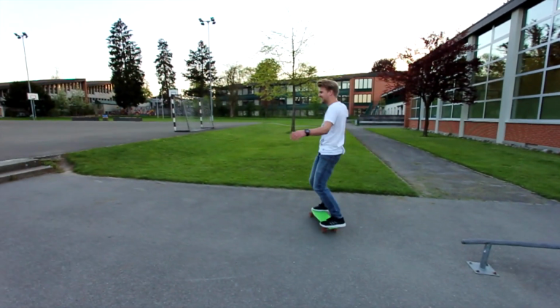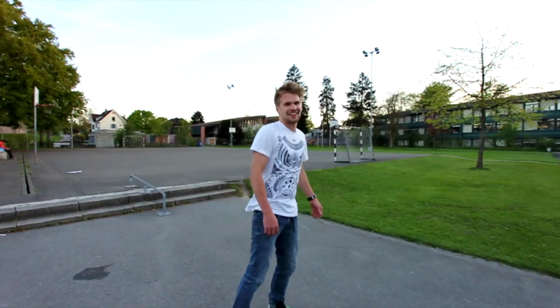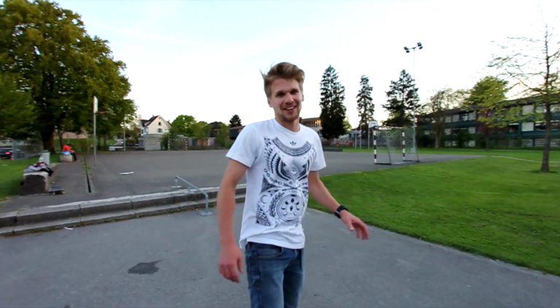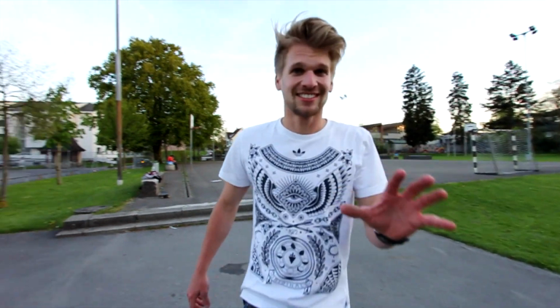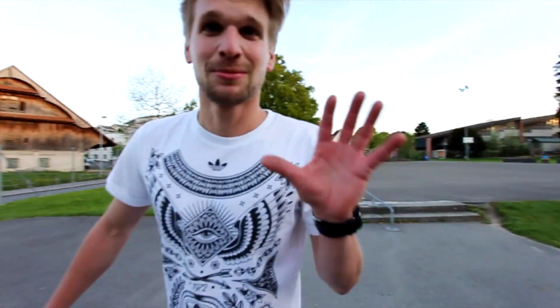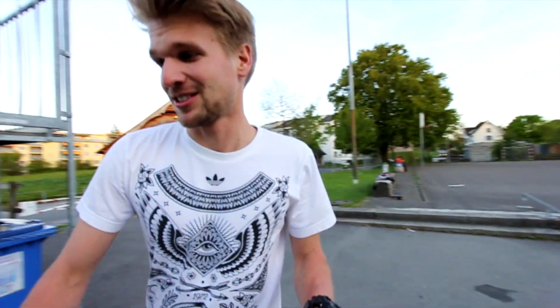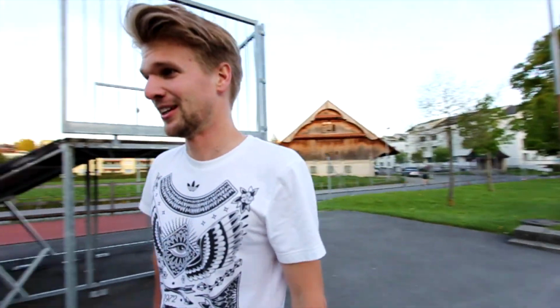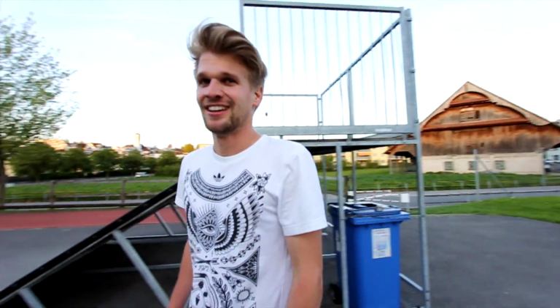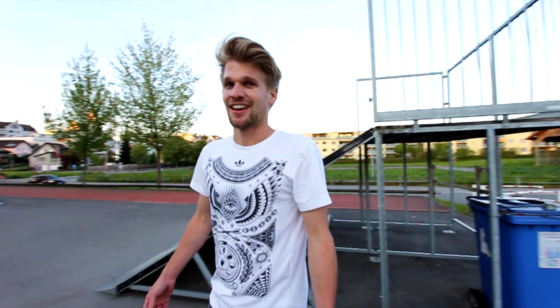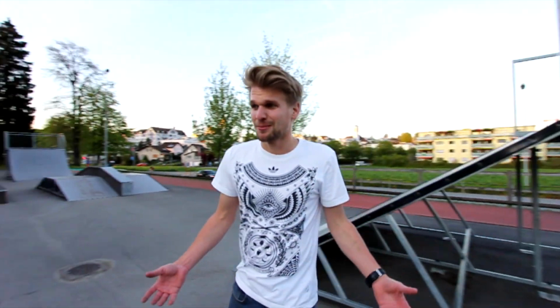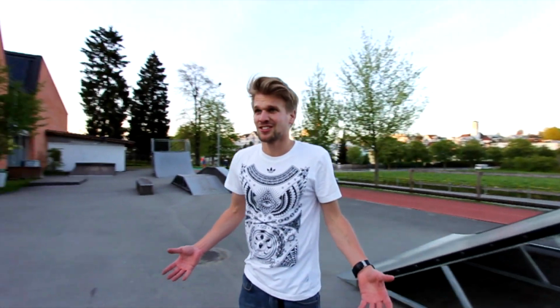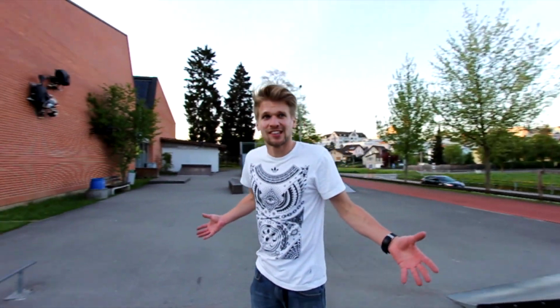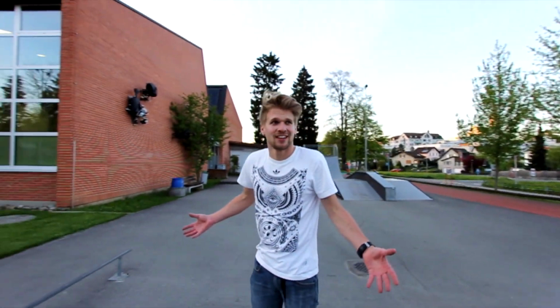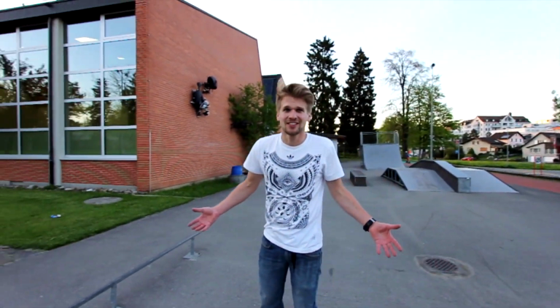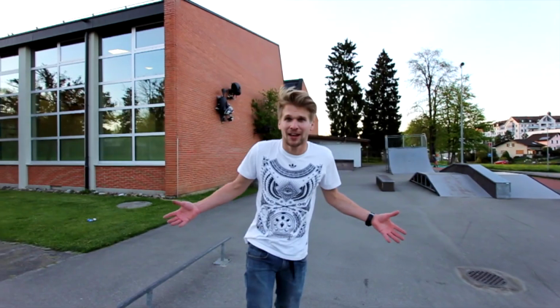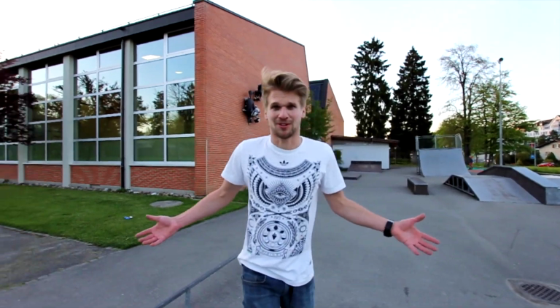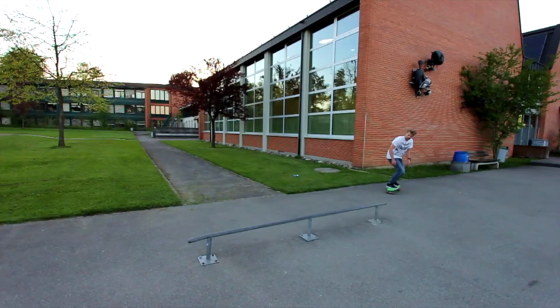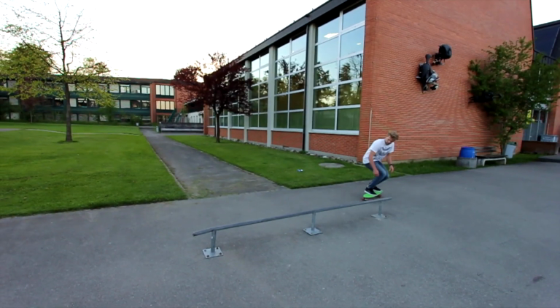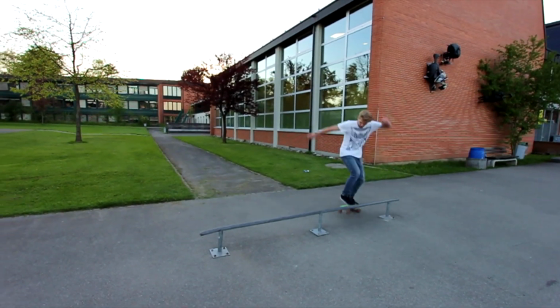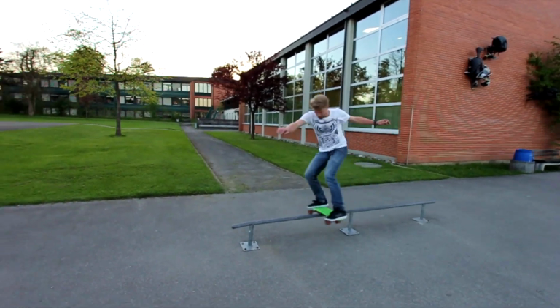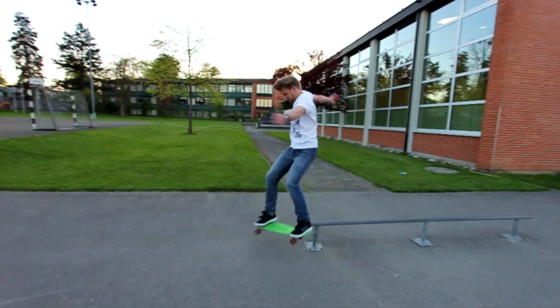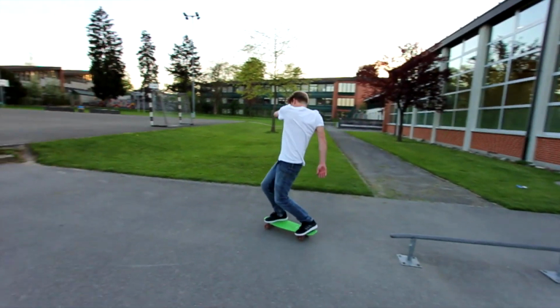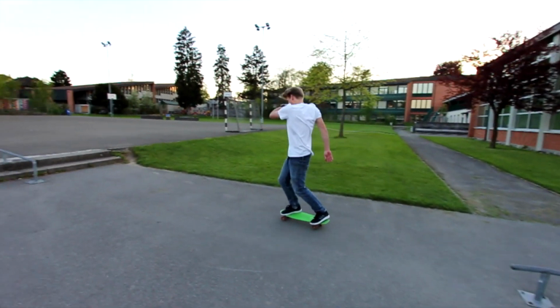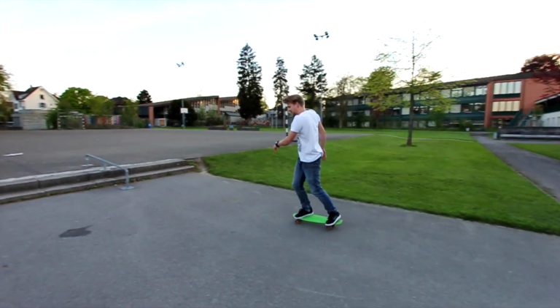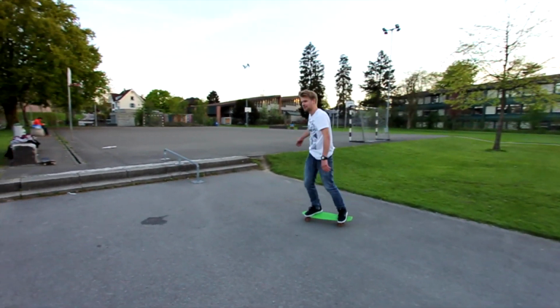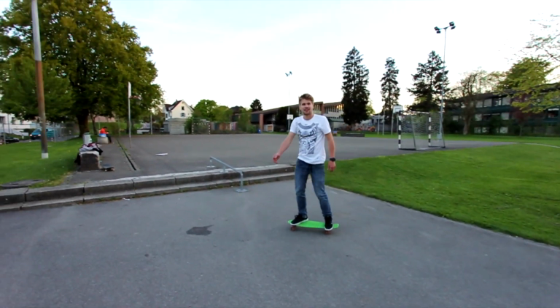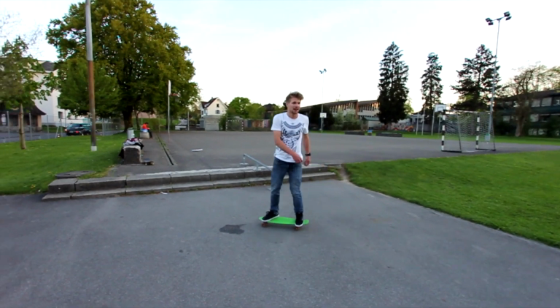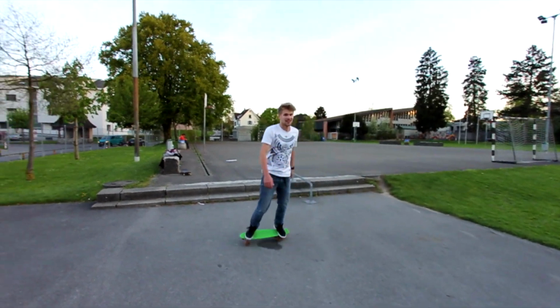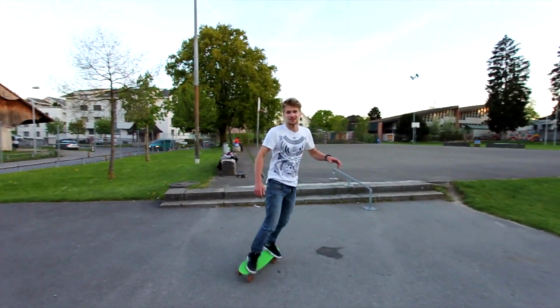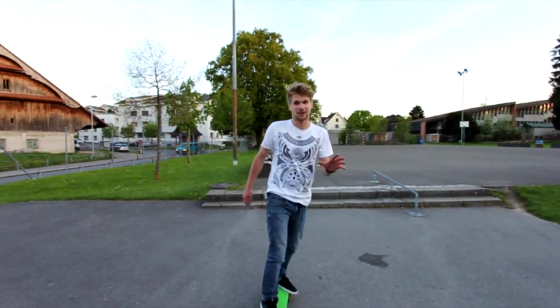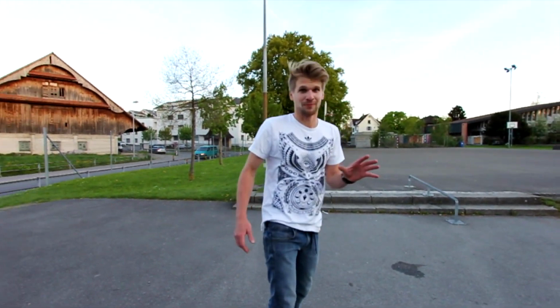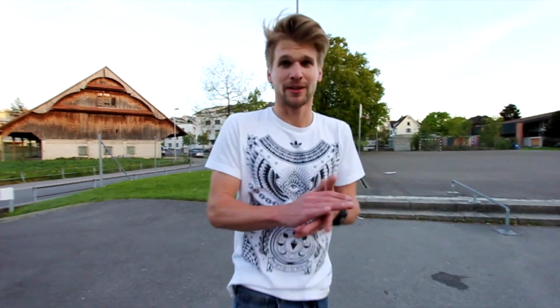I never thought that this is possible. It definitely means that you can skate actually a penny board. I would say that's a perfect one. I'm done.